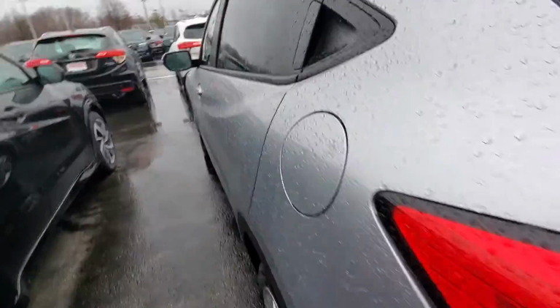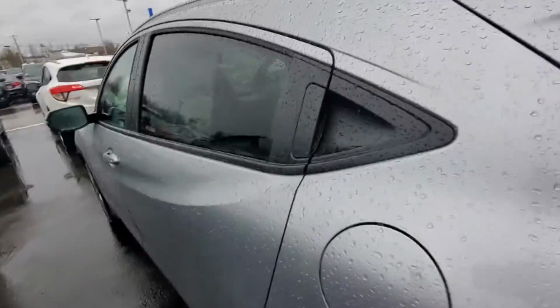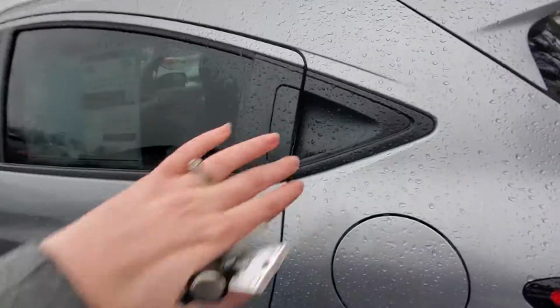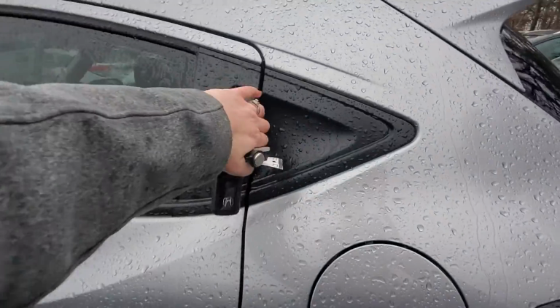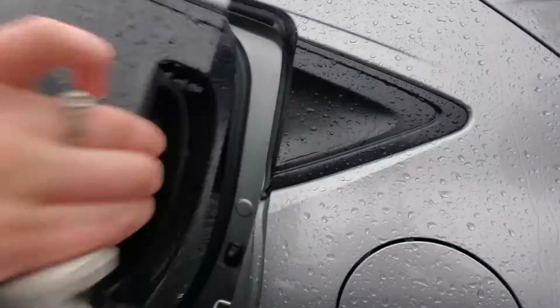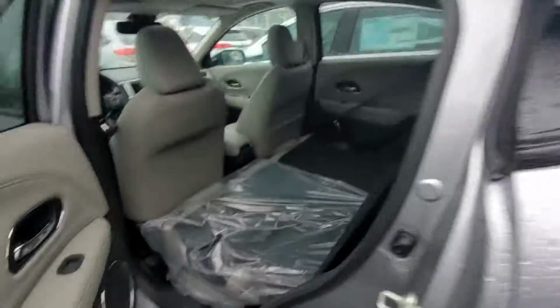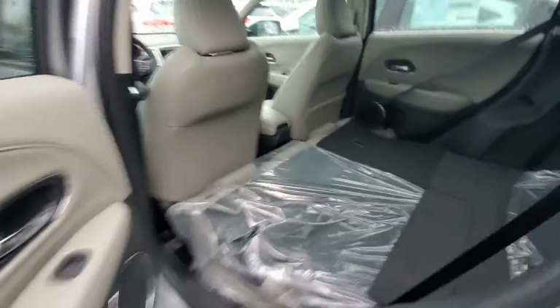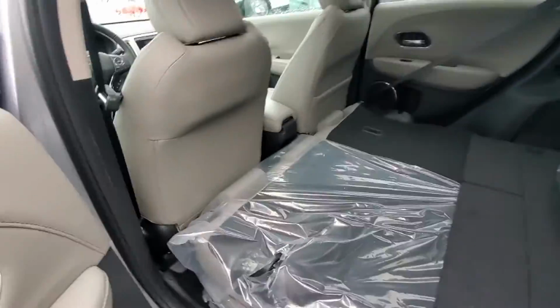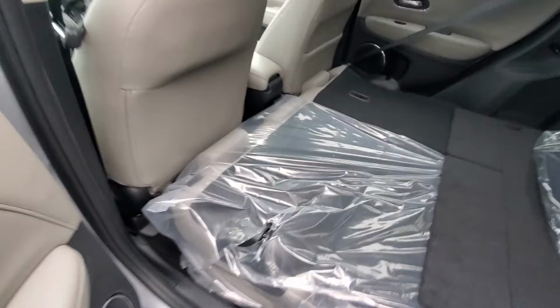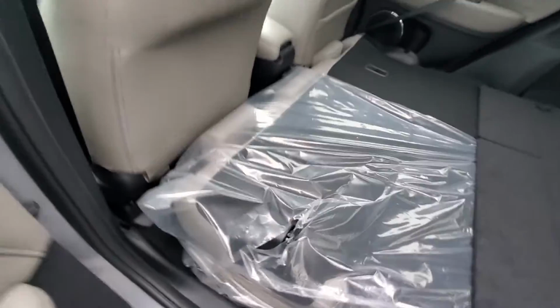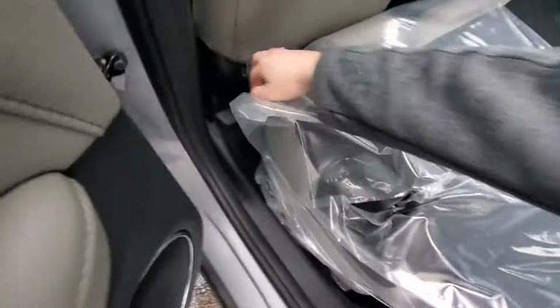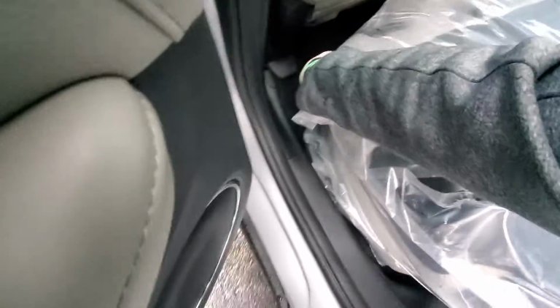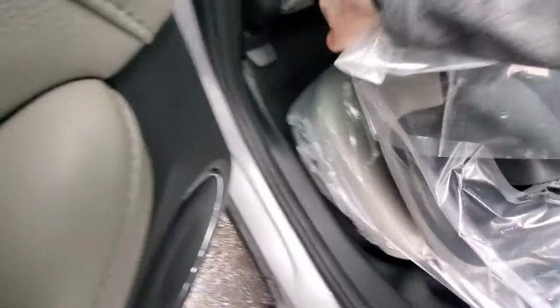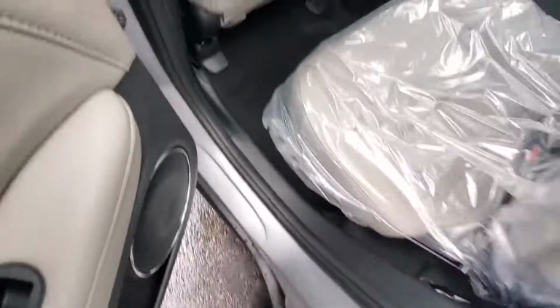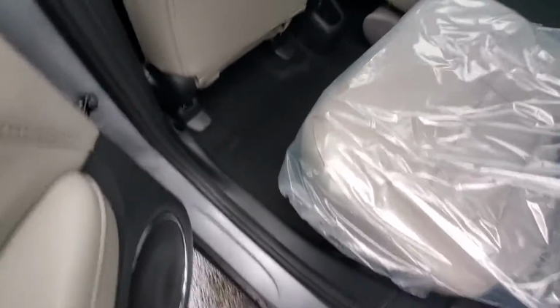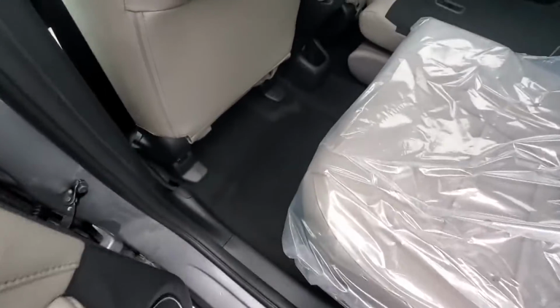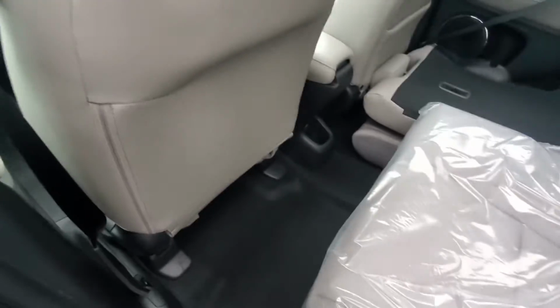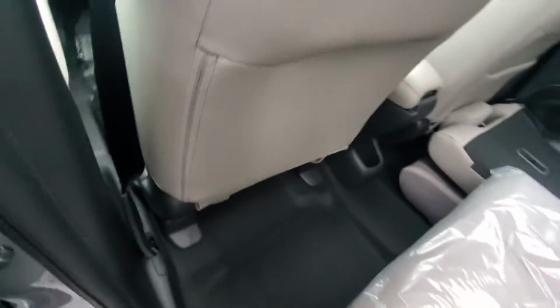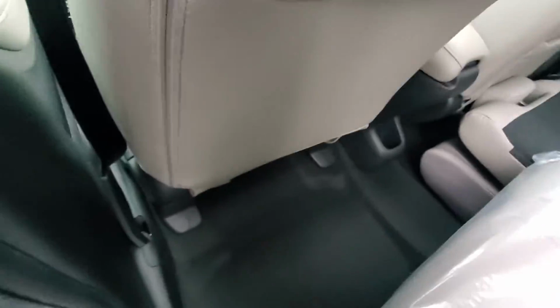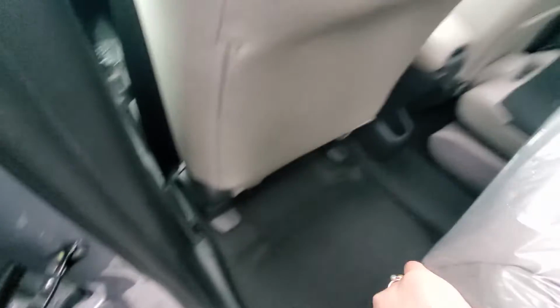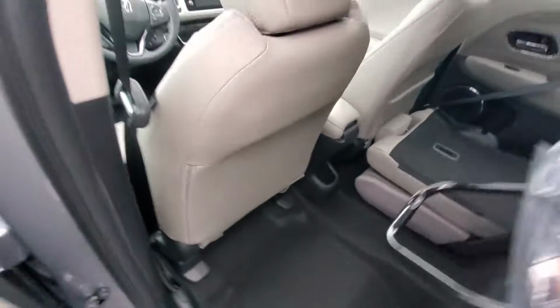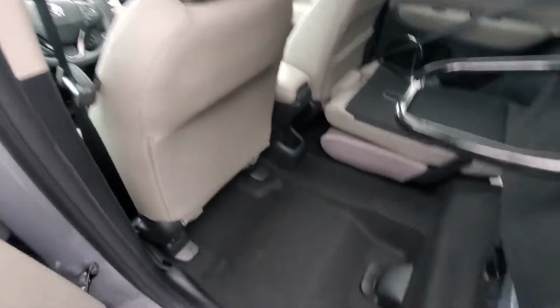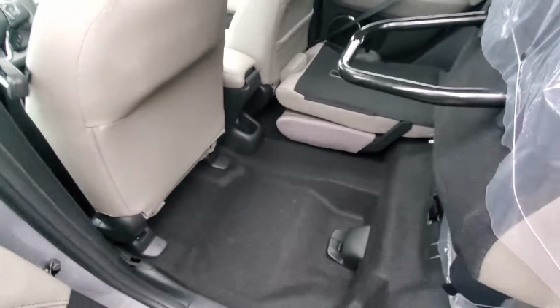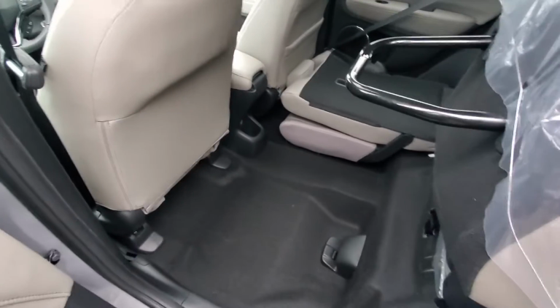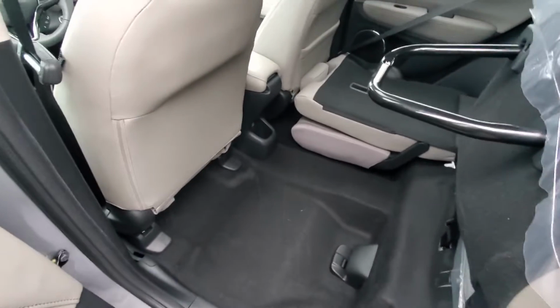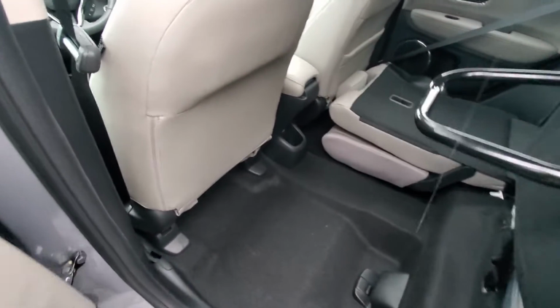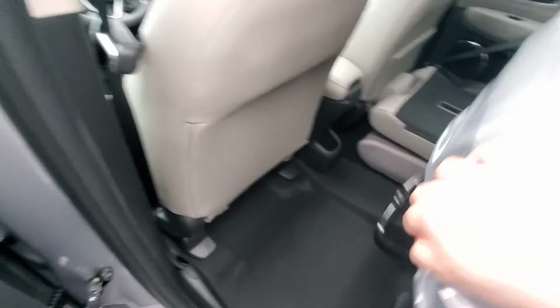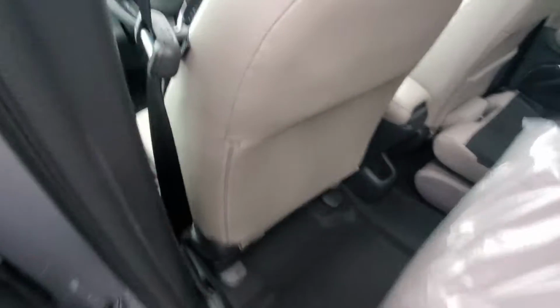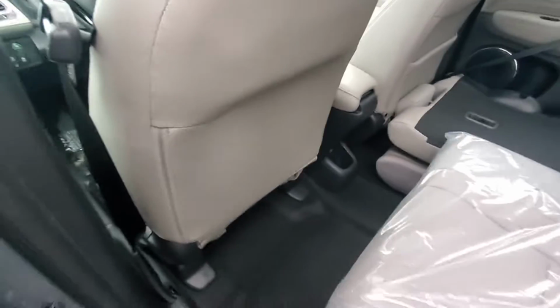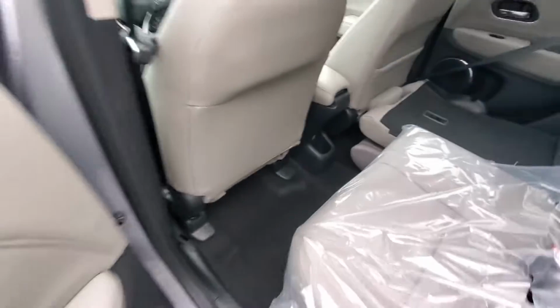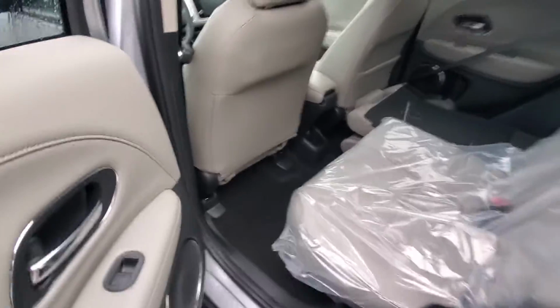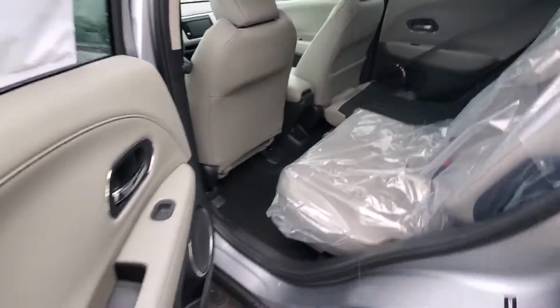The door handle for the rear is right here. Popping that seat up for you — you can see all the leg room in here. It also has the magic seat, so if you're moving some taller cargo you can fold those seats up and they'll stay up for you.